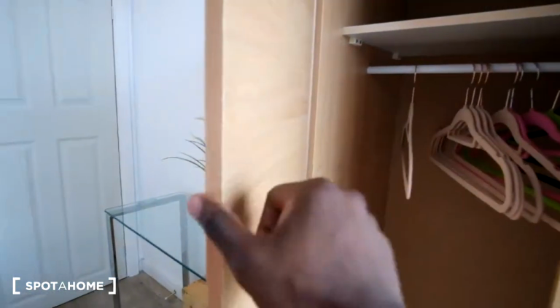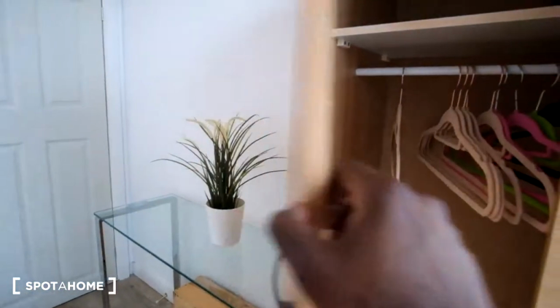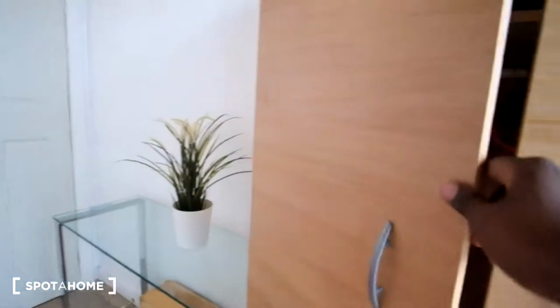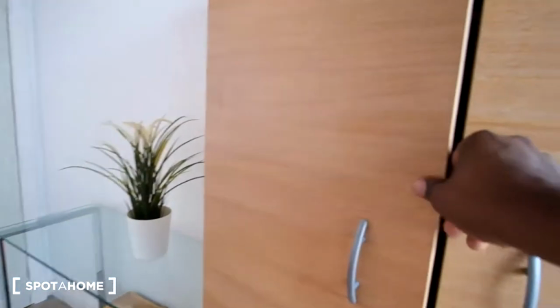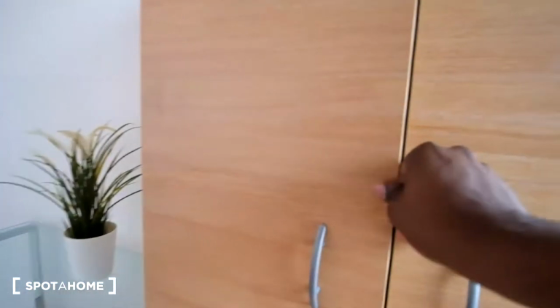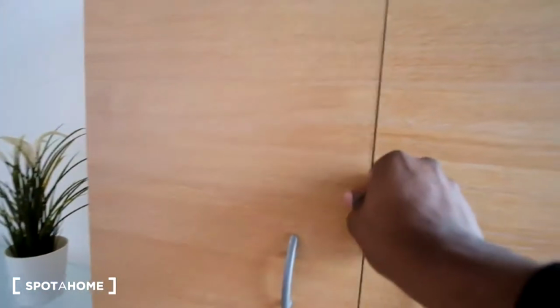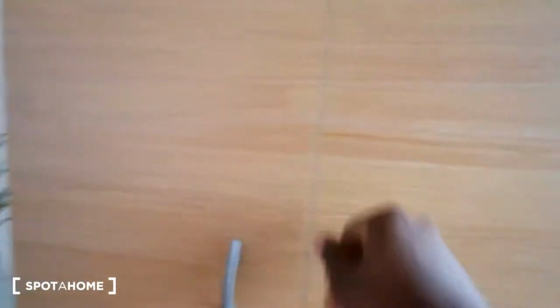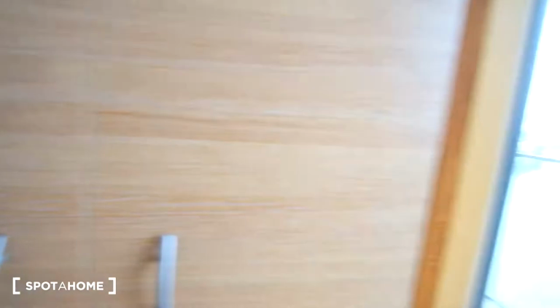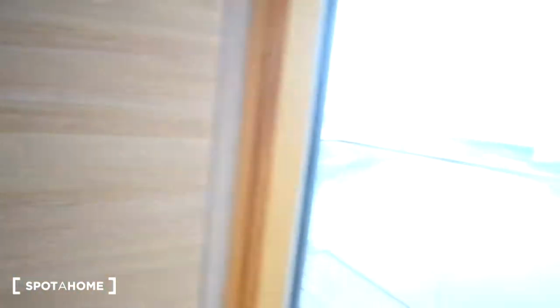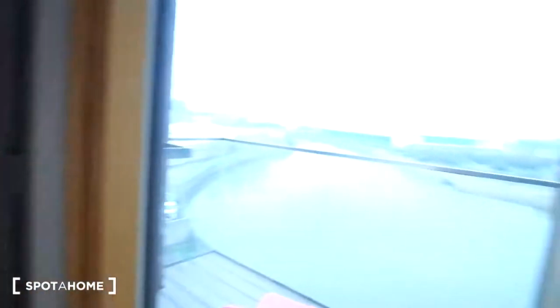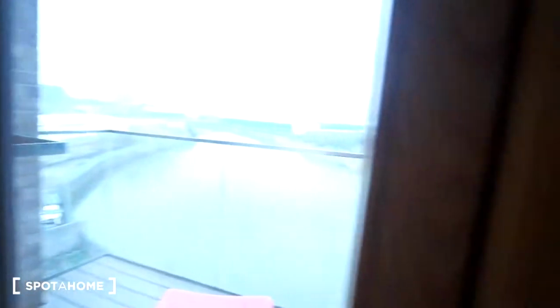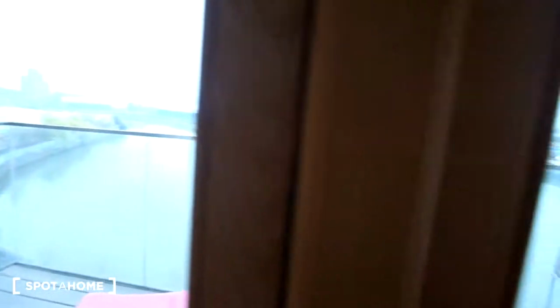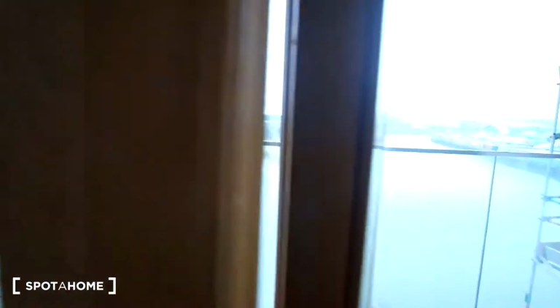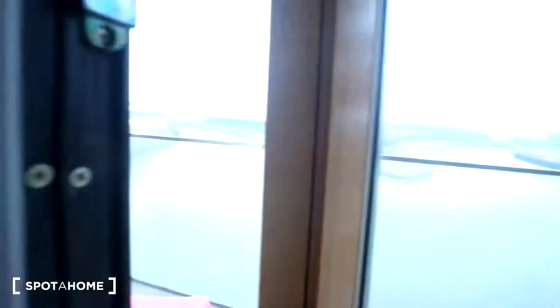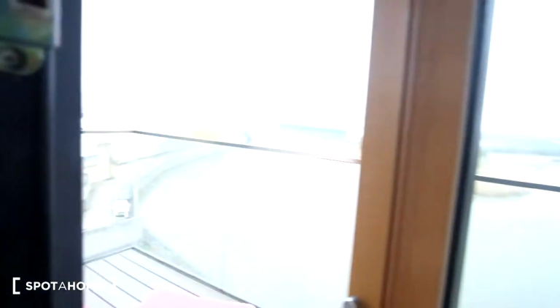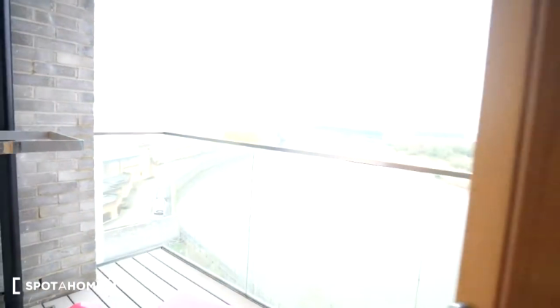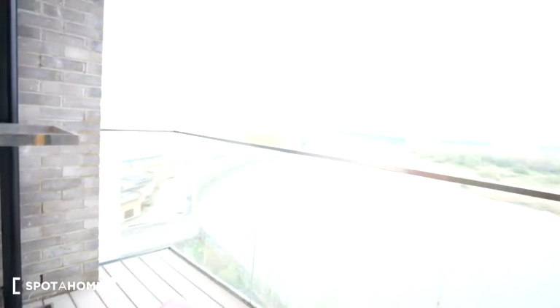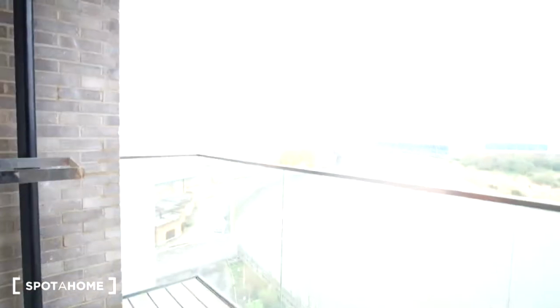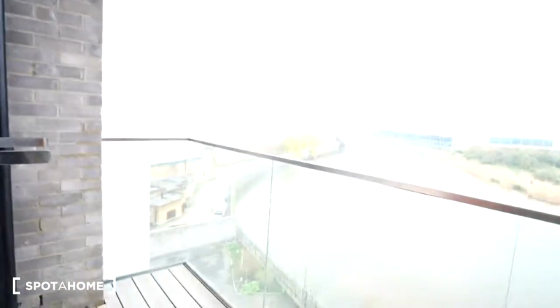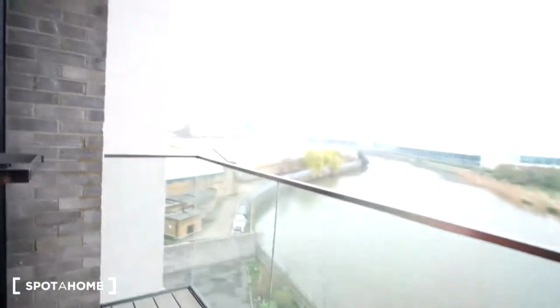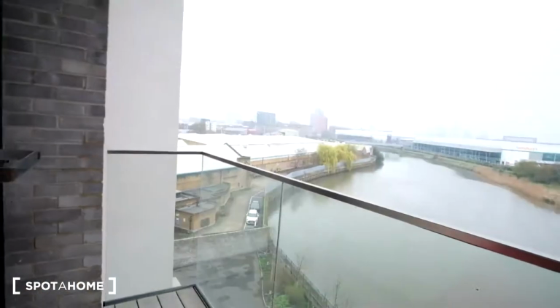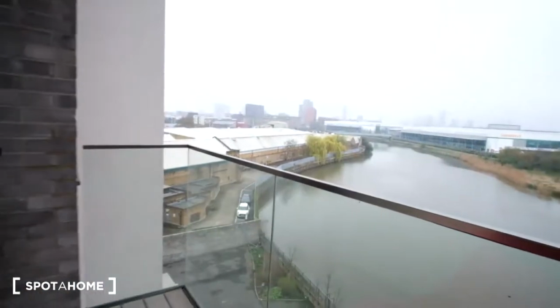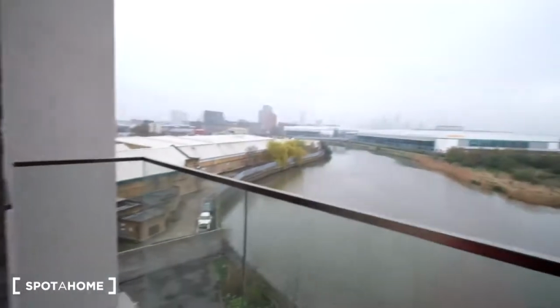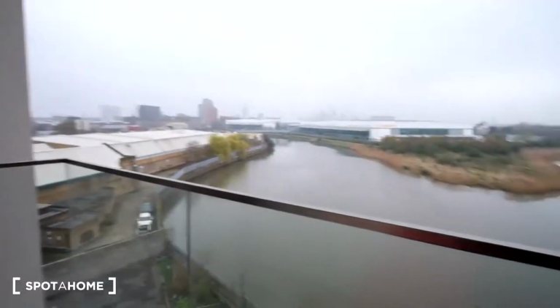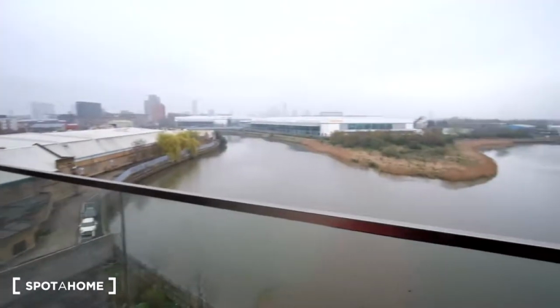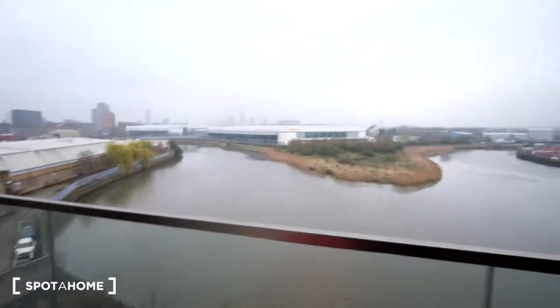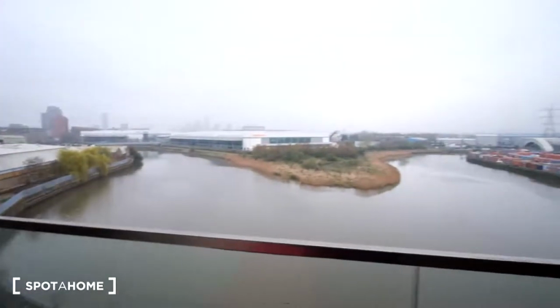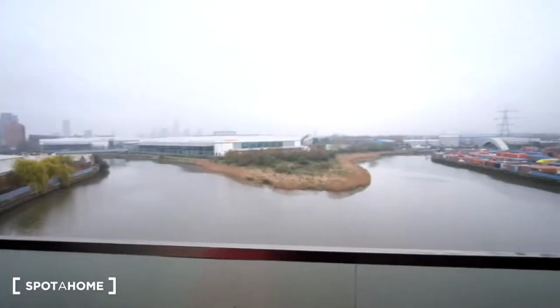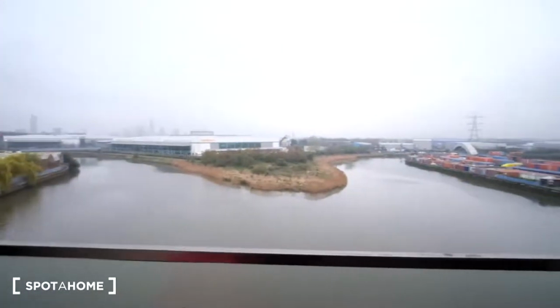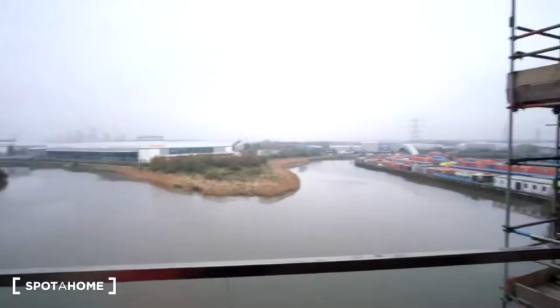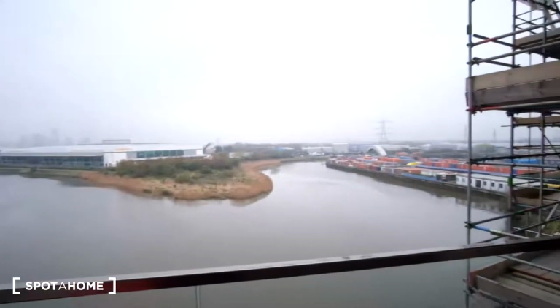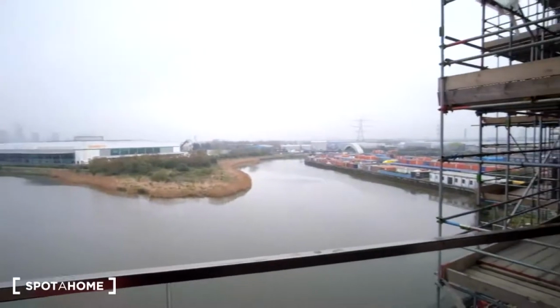So now as for a view from the balcony, we'll get this view of the water.